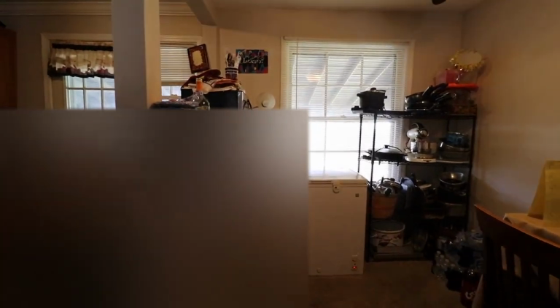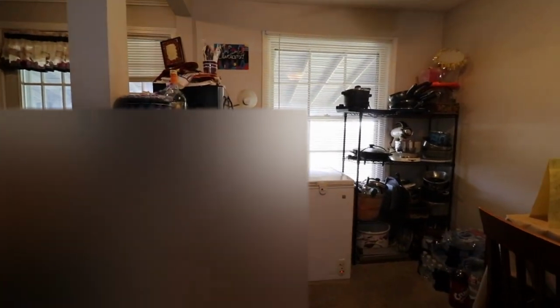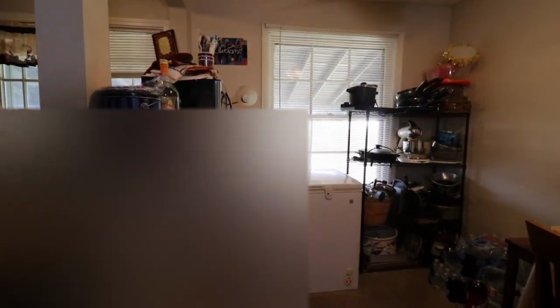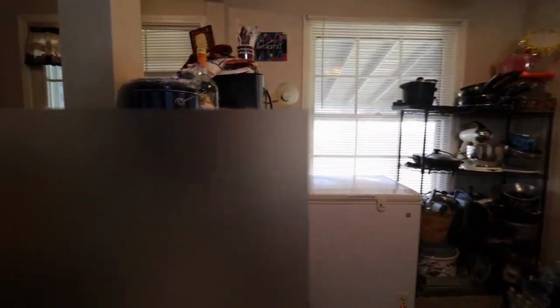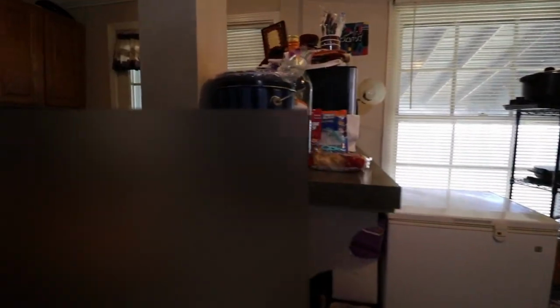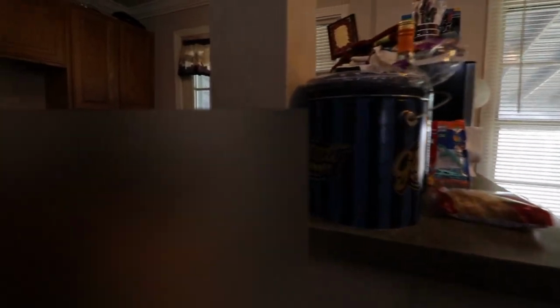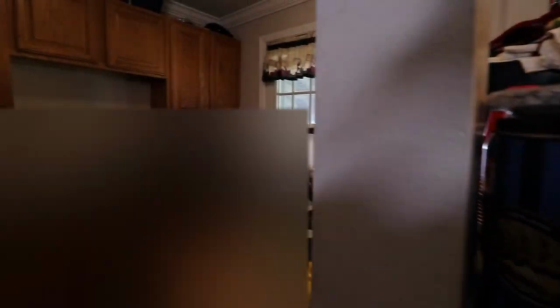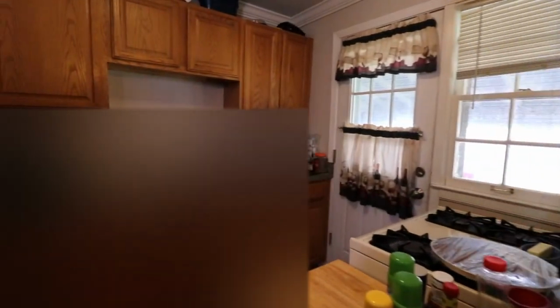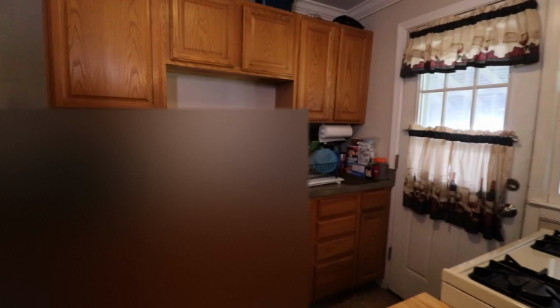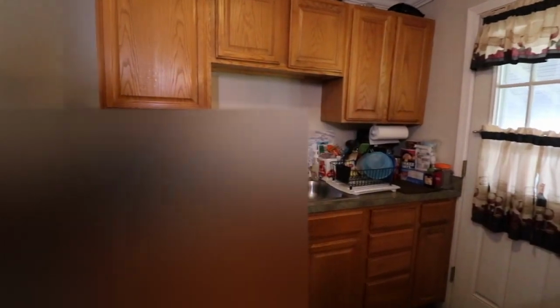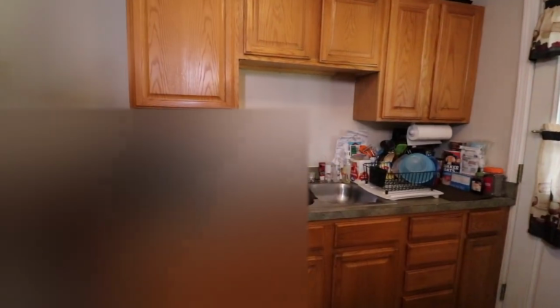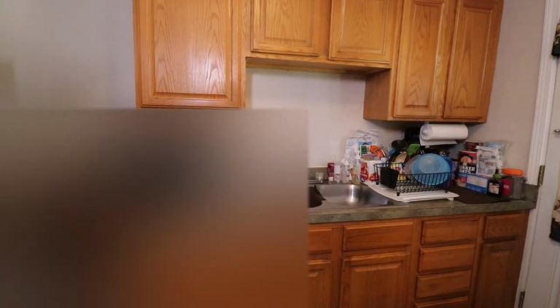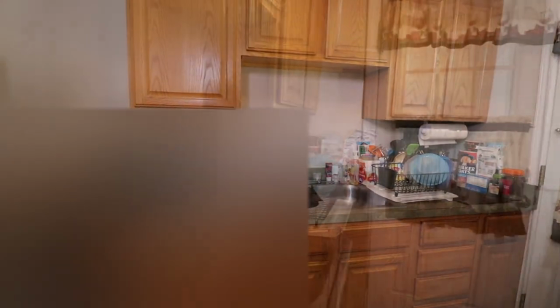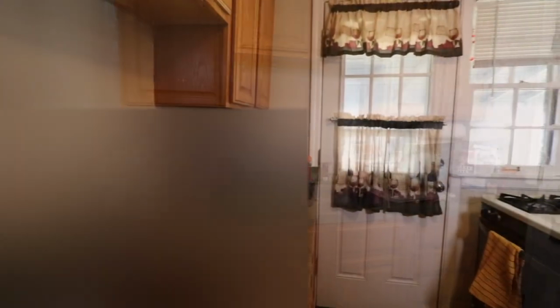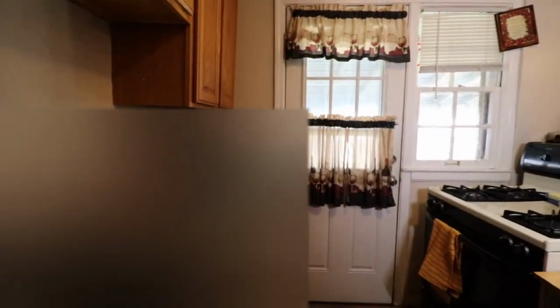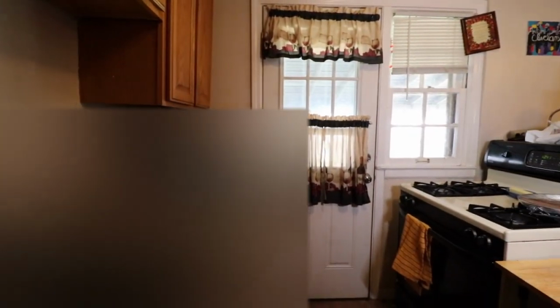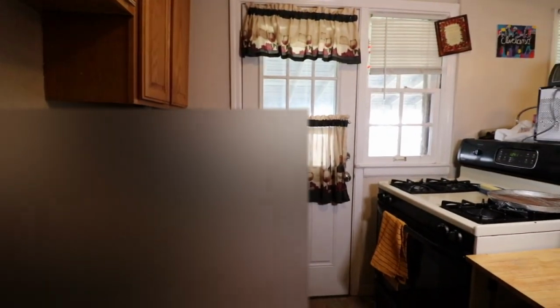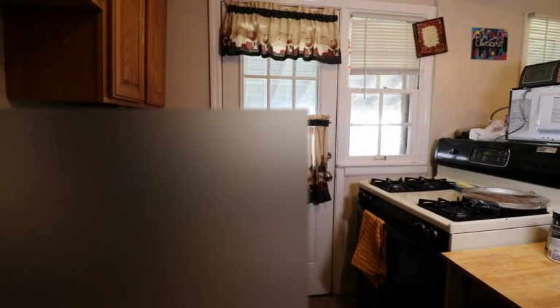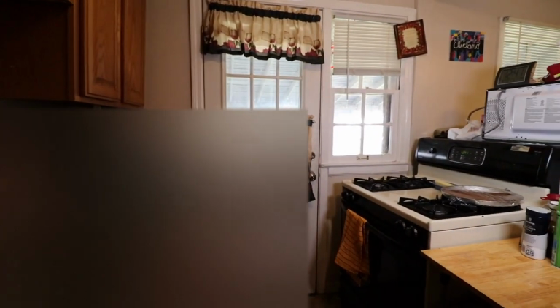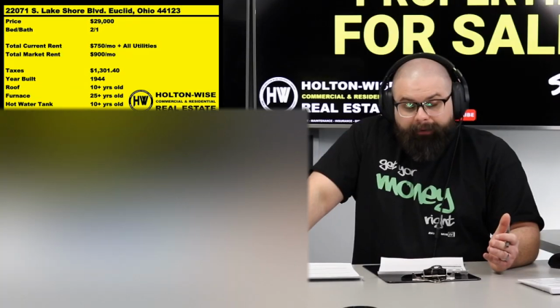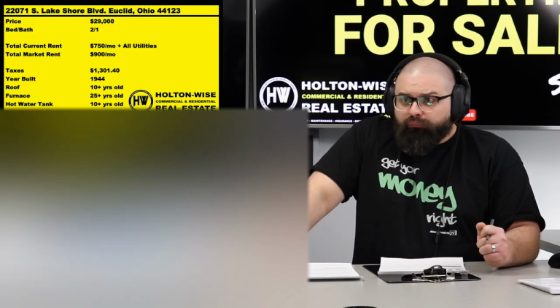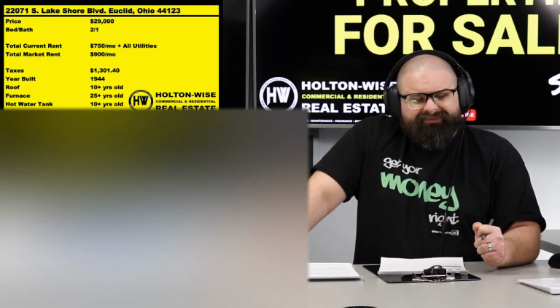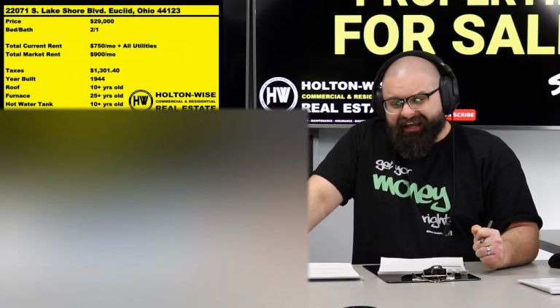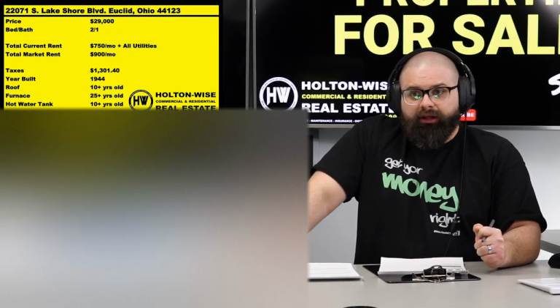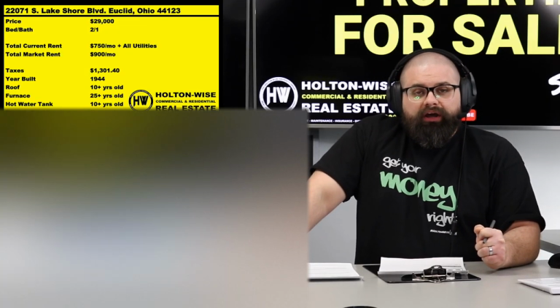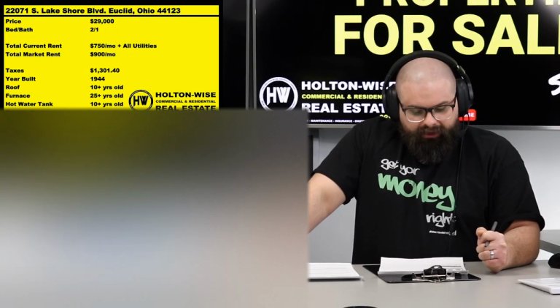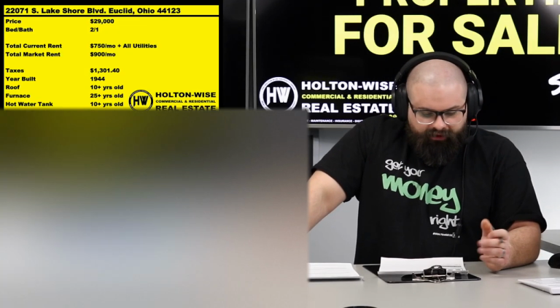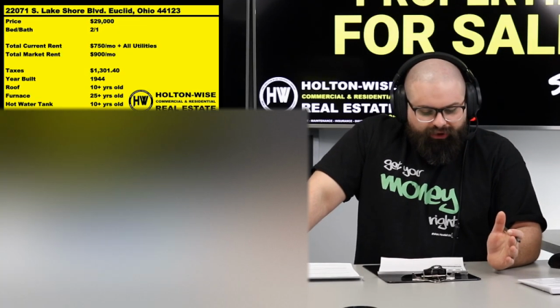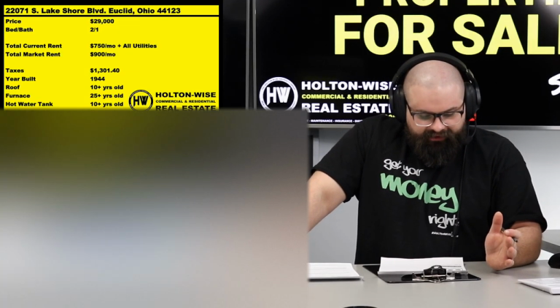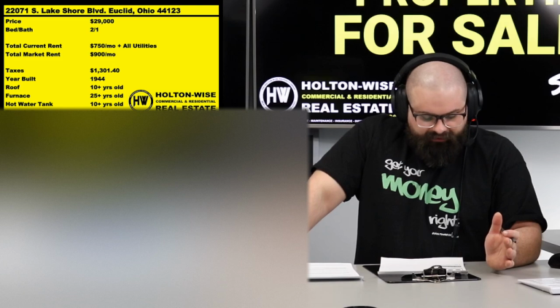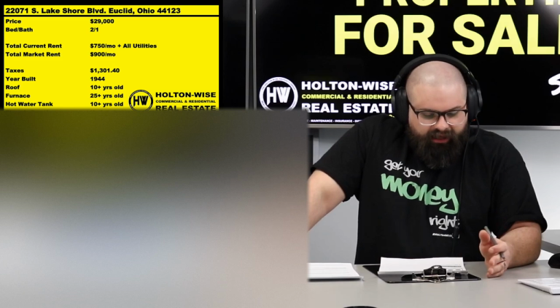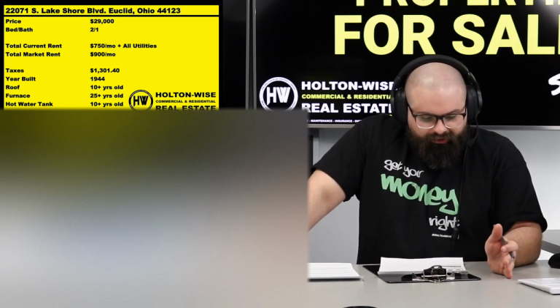I just want to be completely transparent and make sure you guys understand that, because I know a lot of you buy duplexes from us all the time and typically you're getting the whole building. In this scenario you're only getting half of it, but we've discounted it quite a bit to make up for that — $29,000.